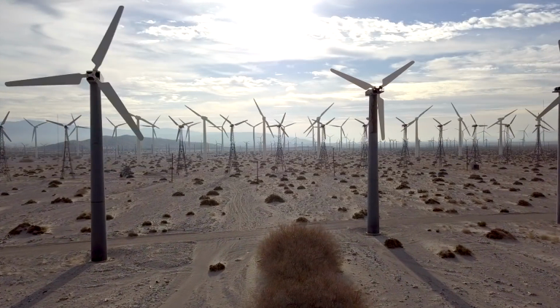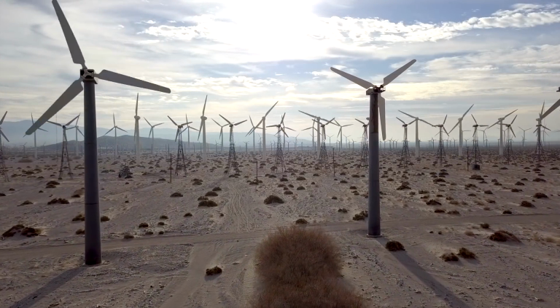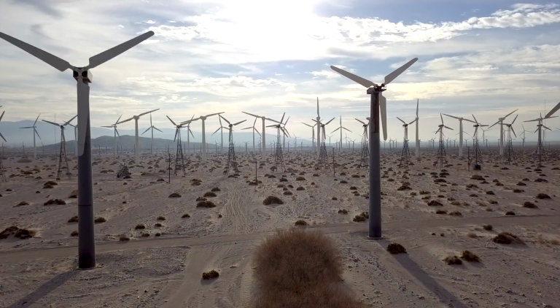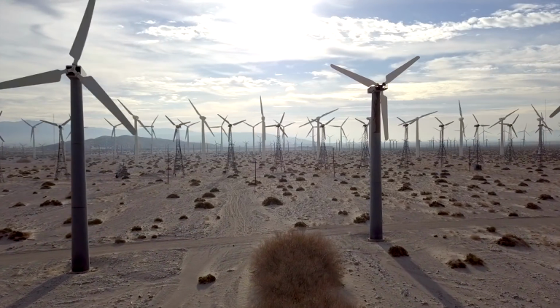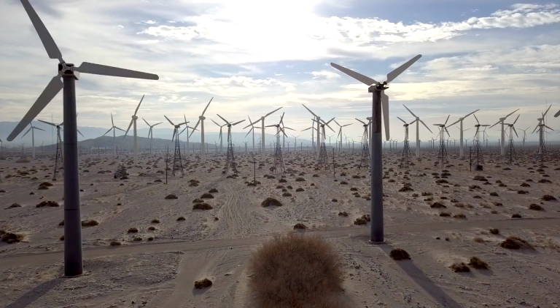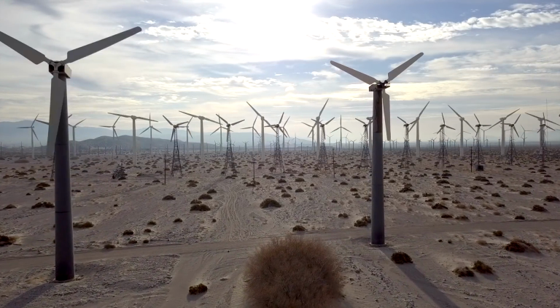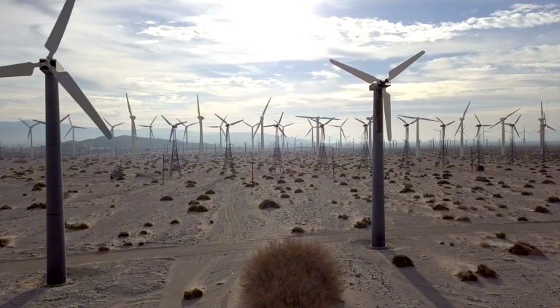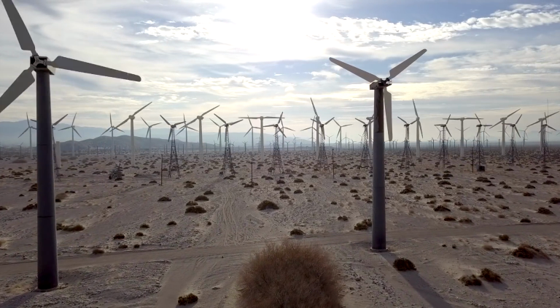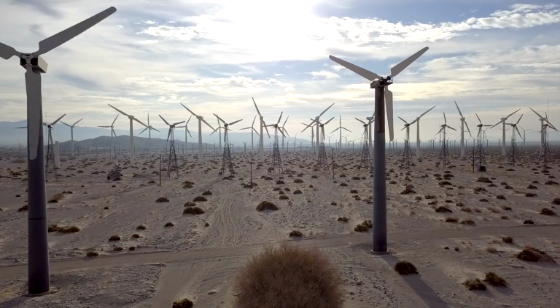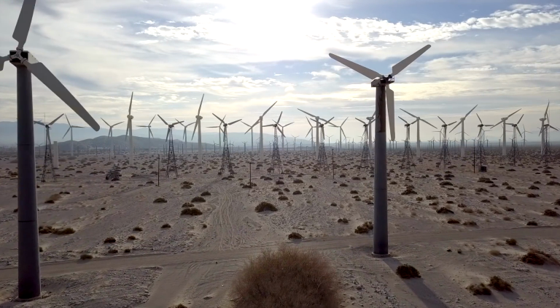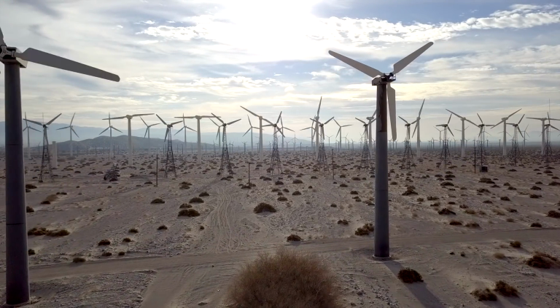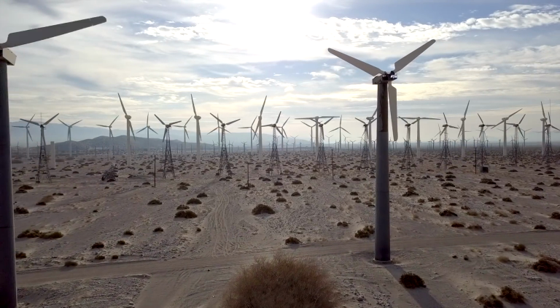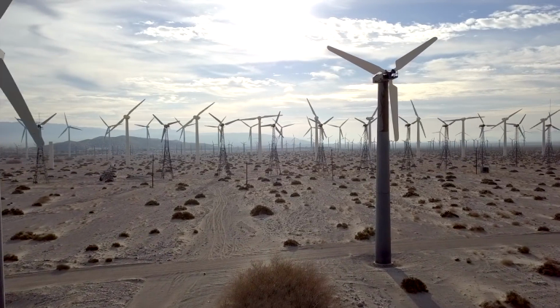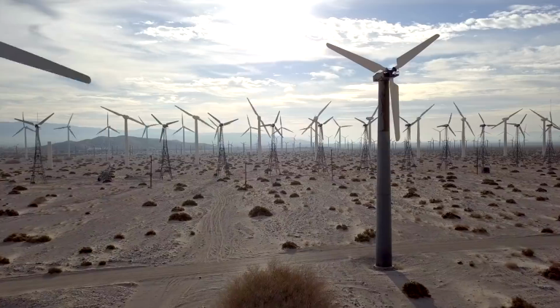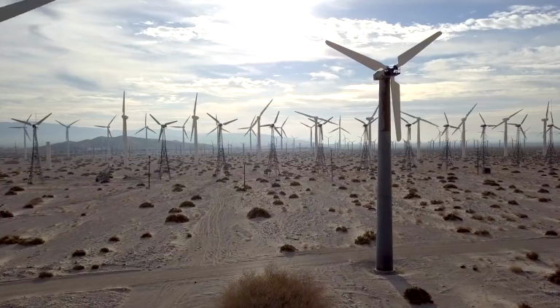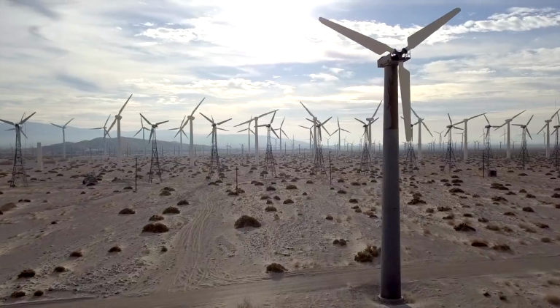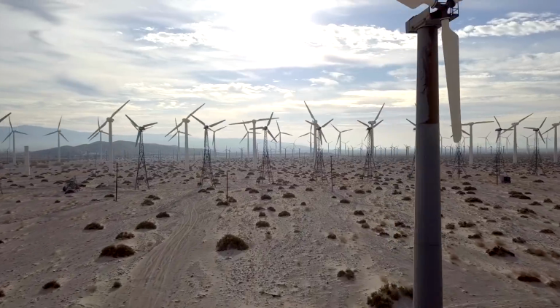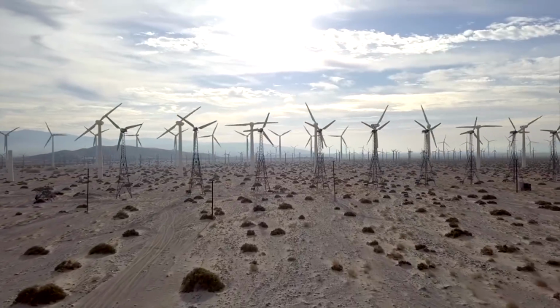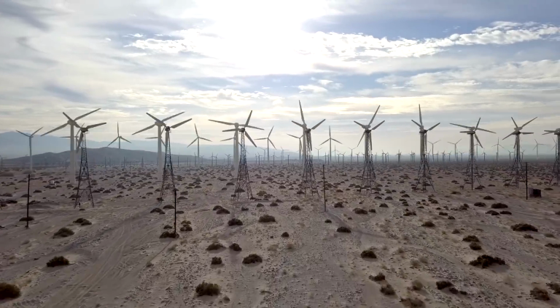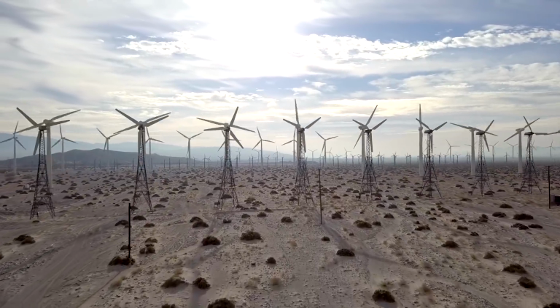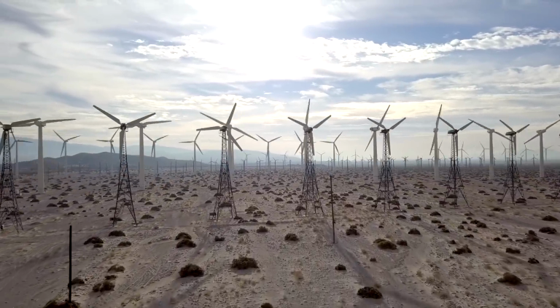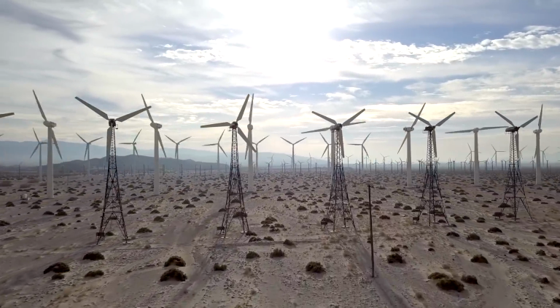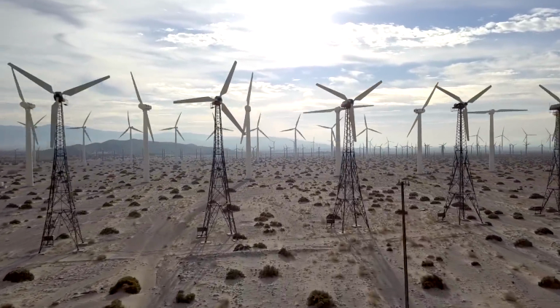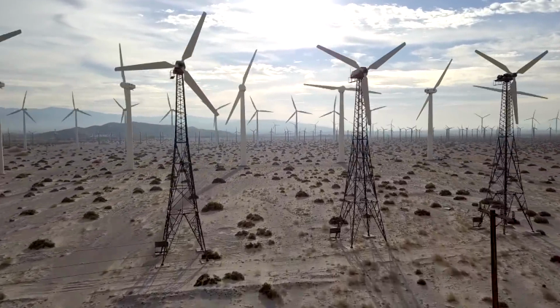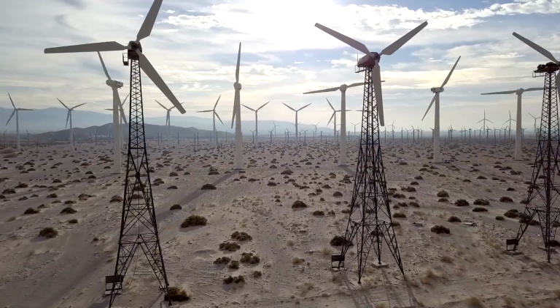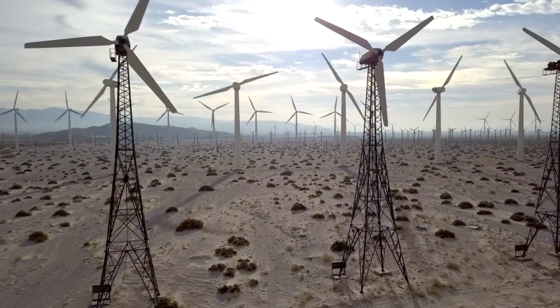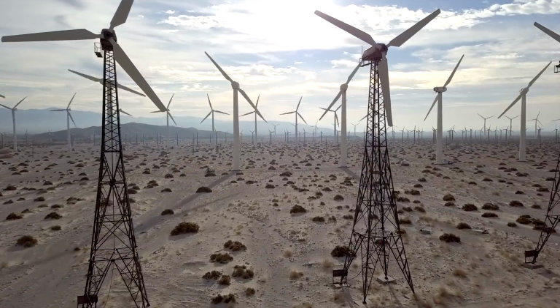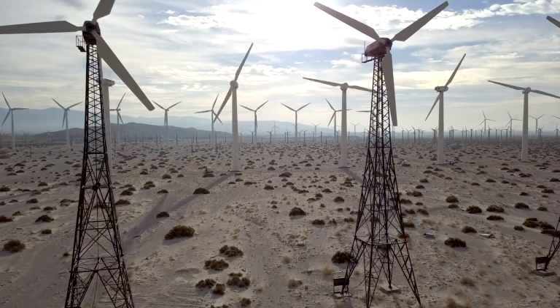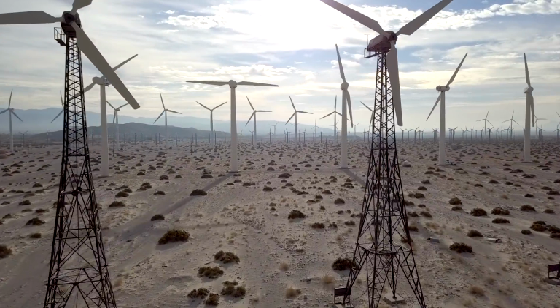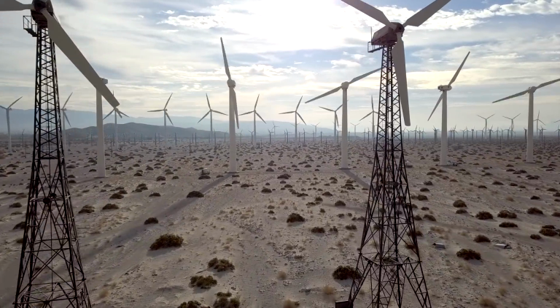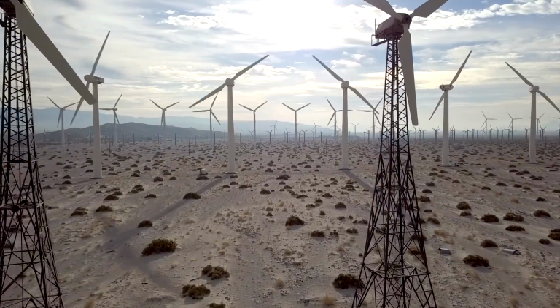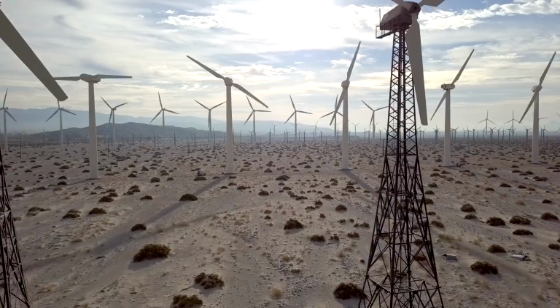Palm Springs has some of the oldest and largest wind farms in the United States, with models of all ages, sizes, and shapes.